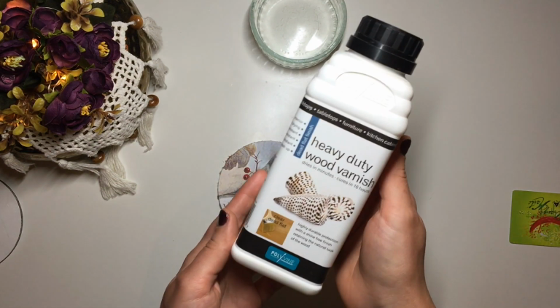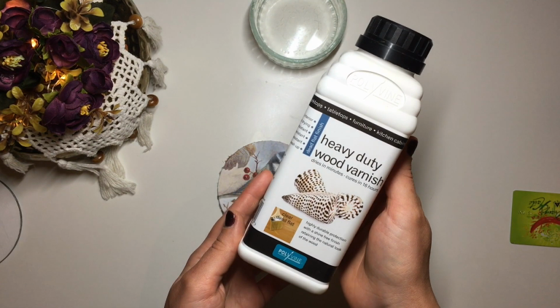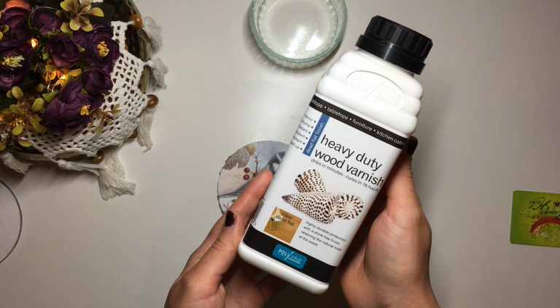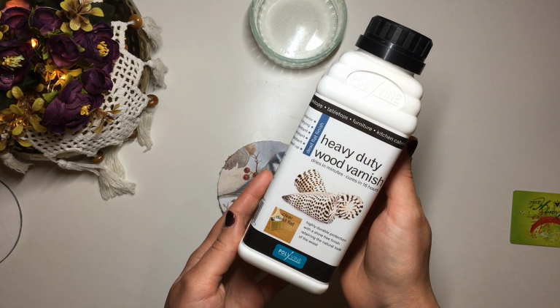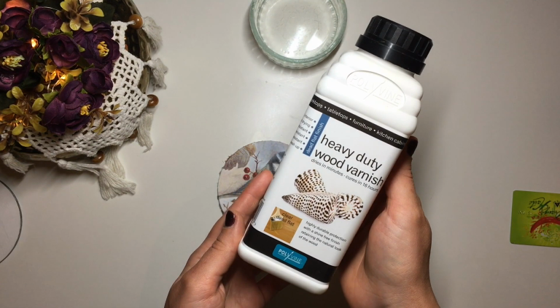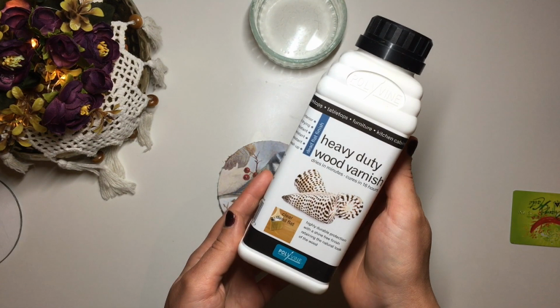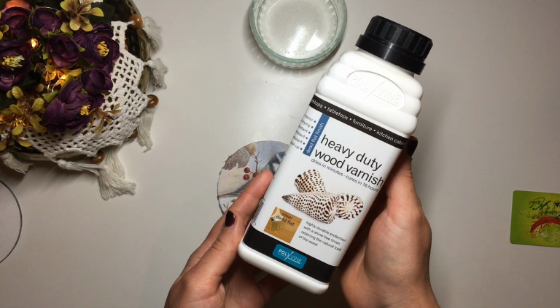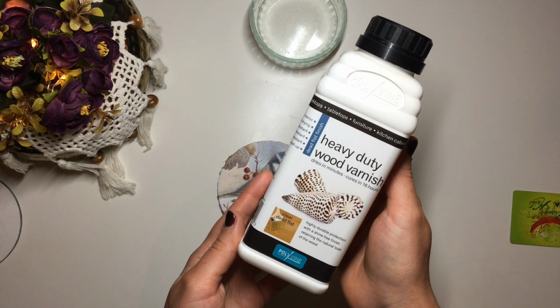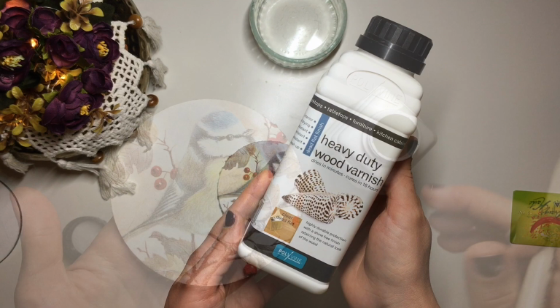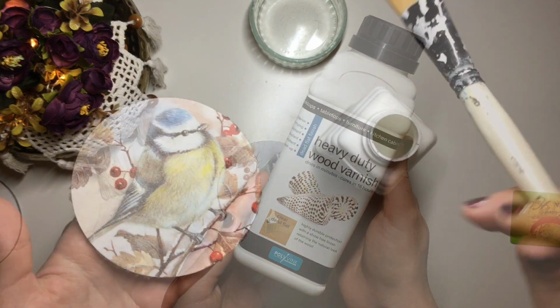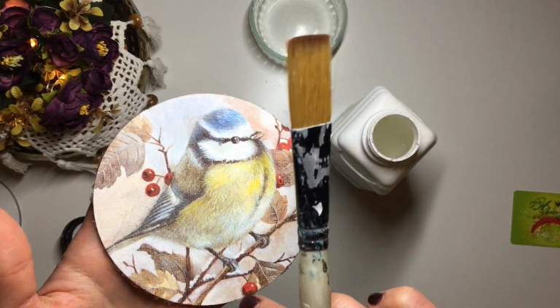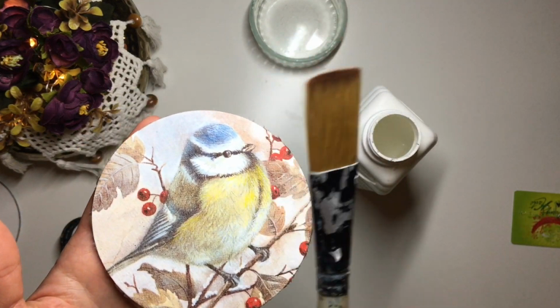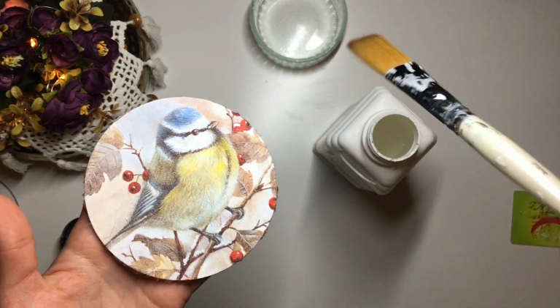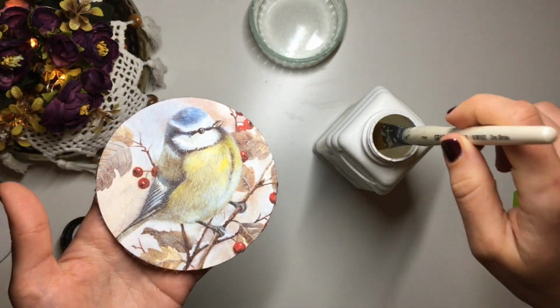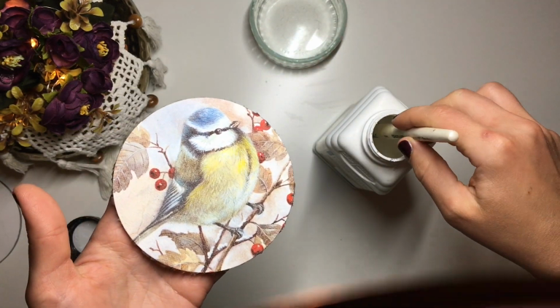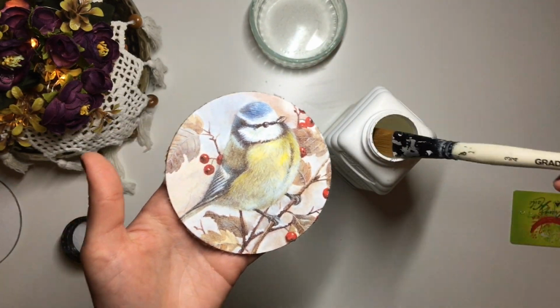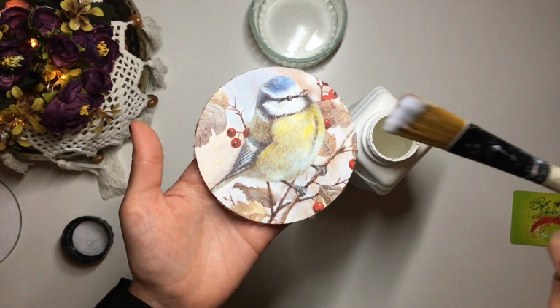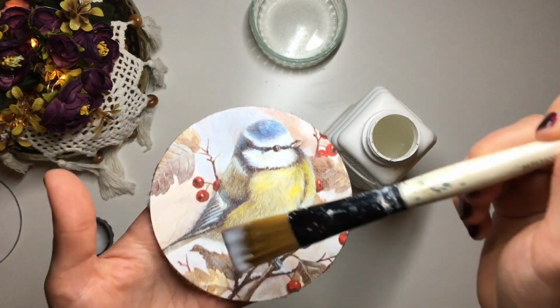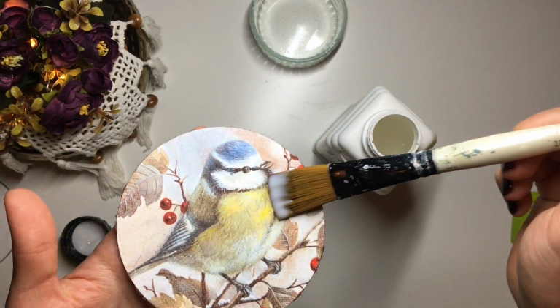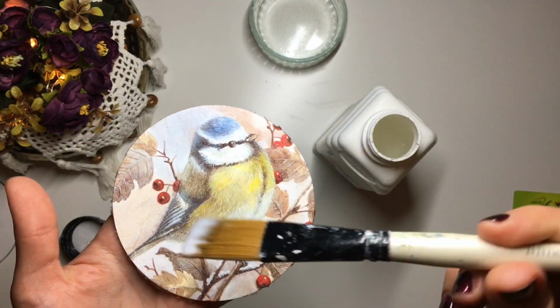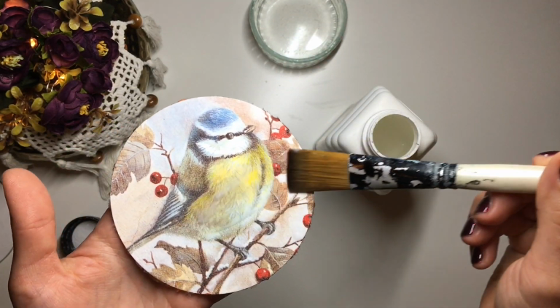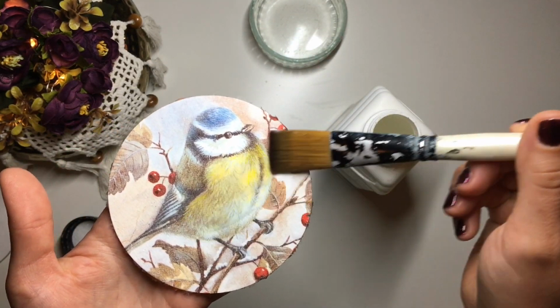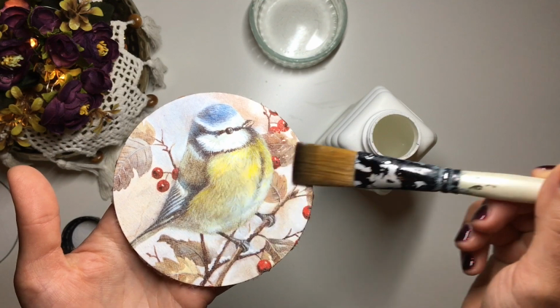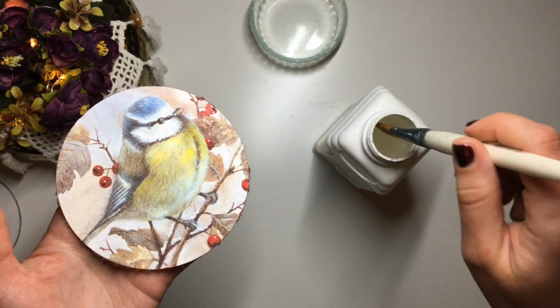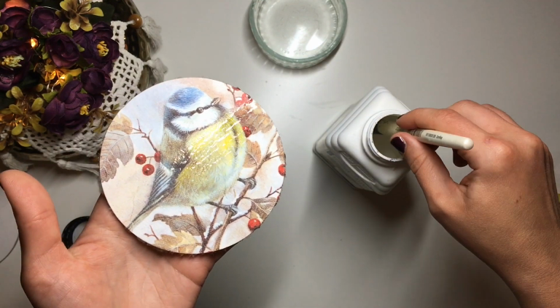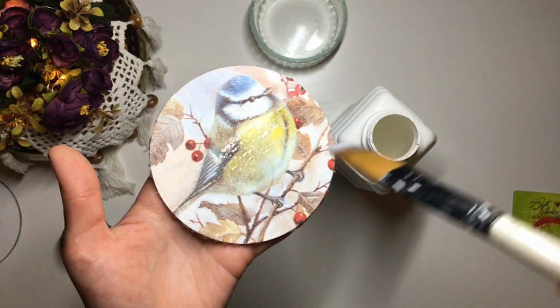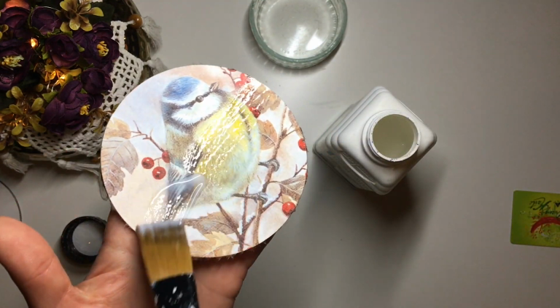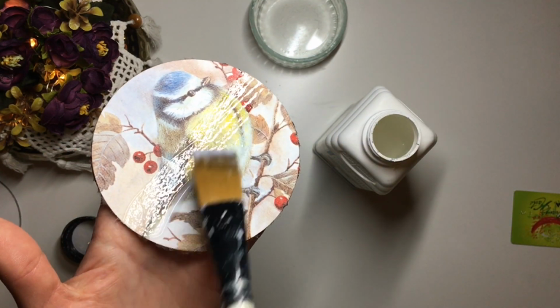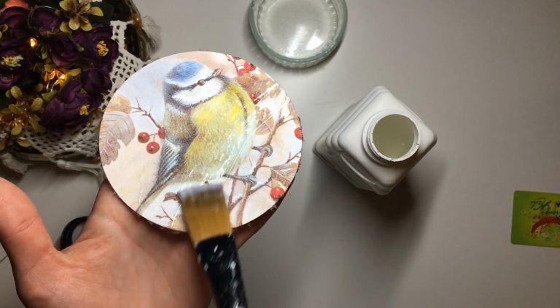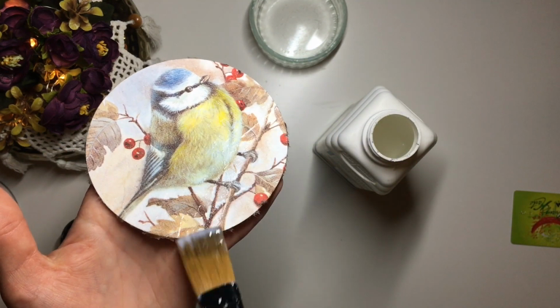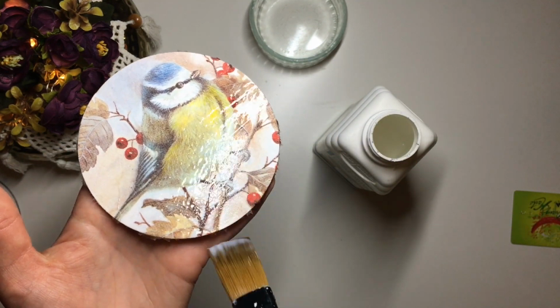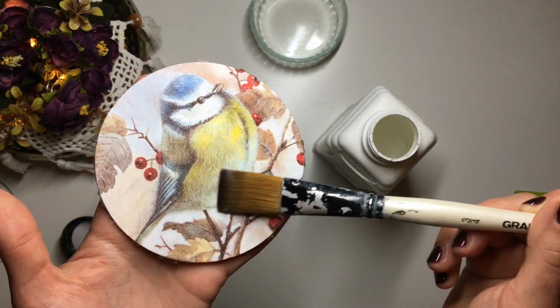Instead of decoupage glue, mod podge, or PVA, I used Polyvine's heavy-duty wood varnish. It is very watery so it's very easy to use, but you could definitely use mod podge or any other decoupage glue that you would like.